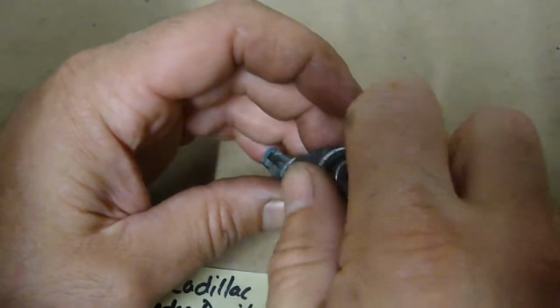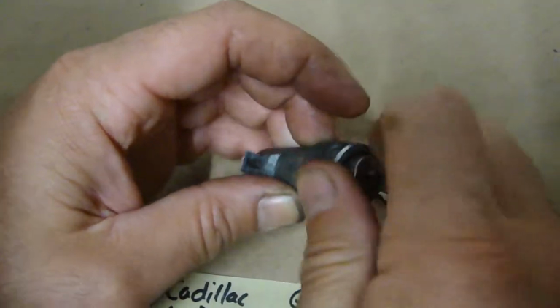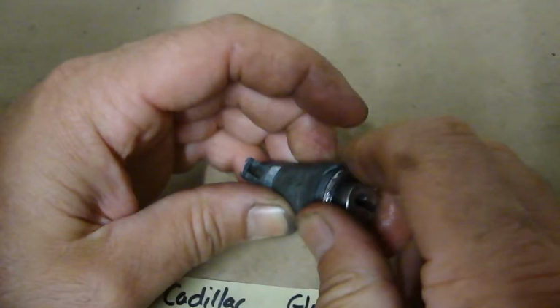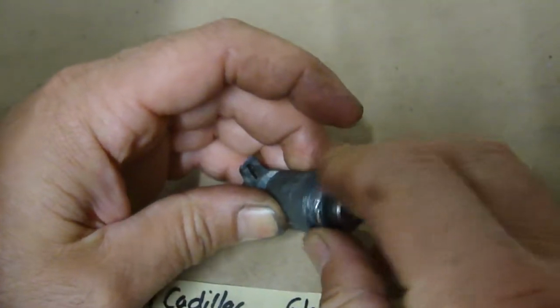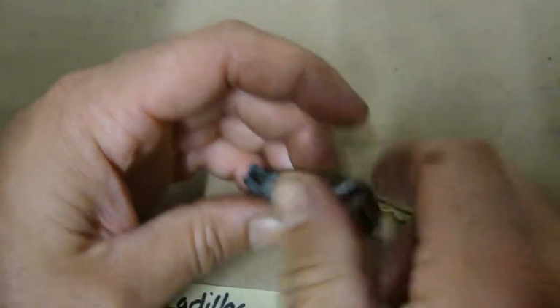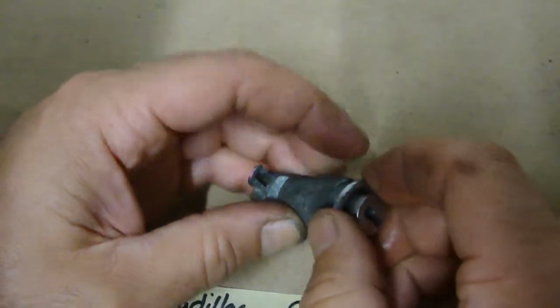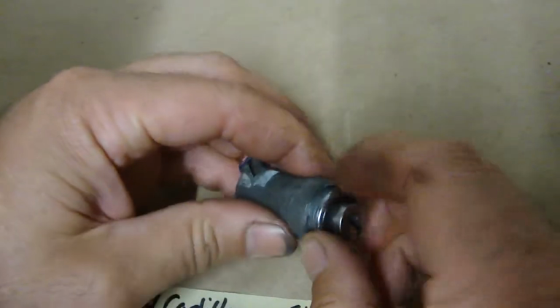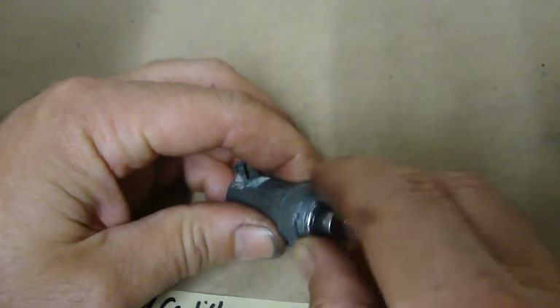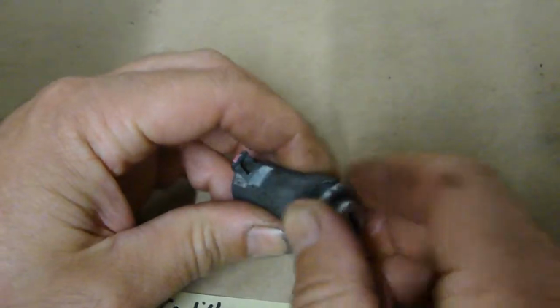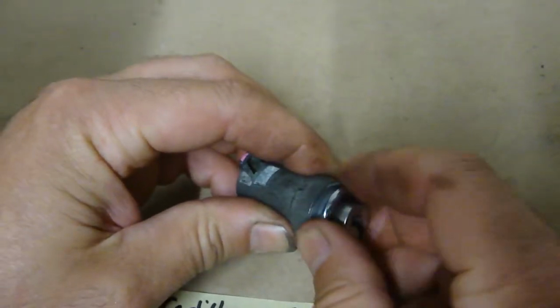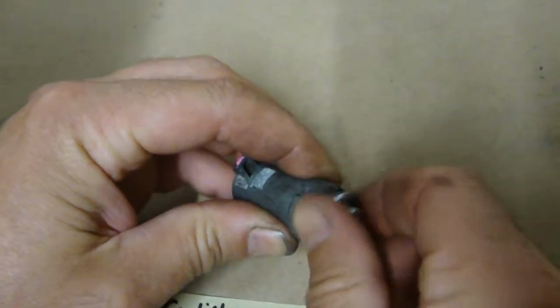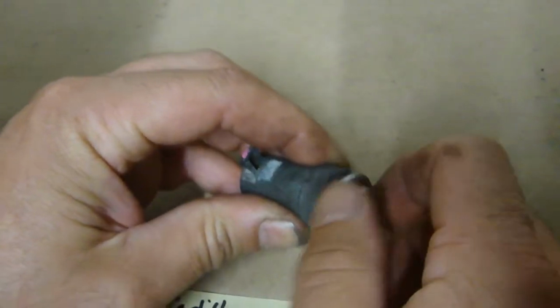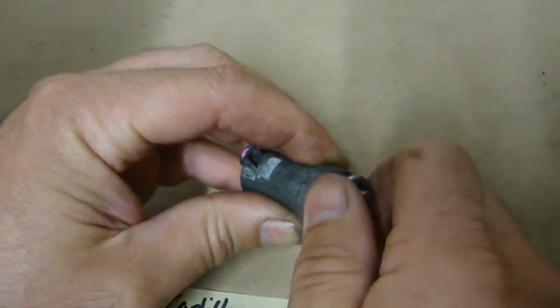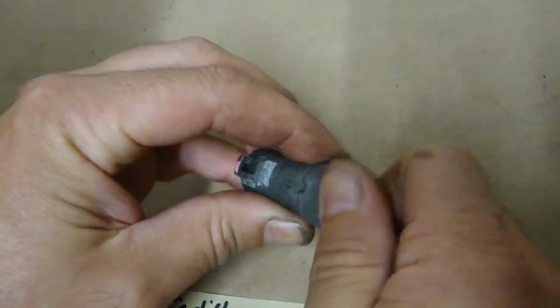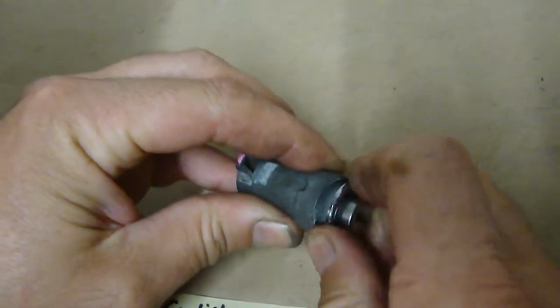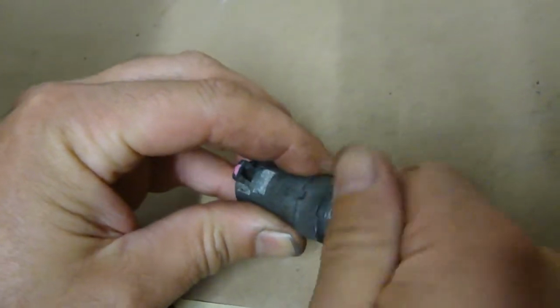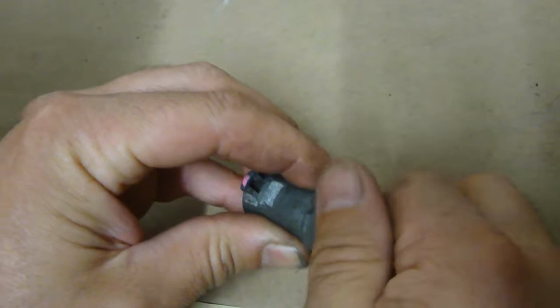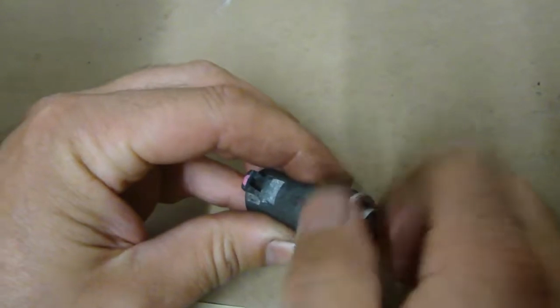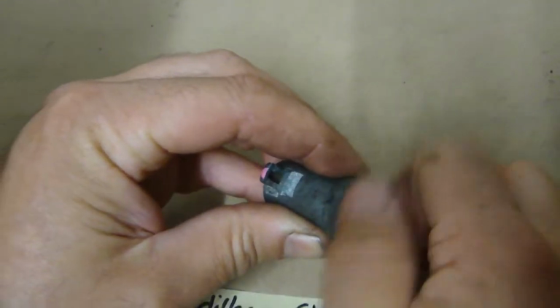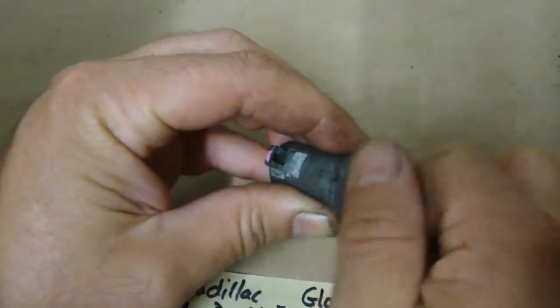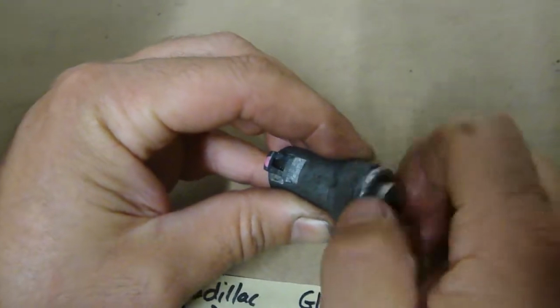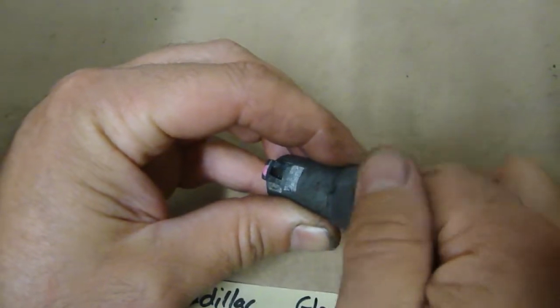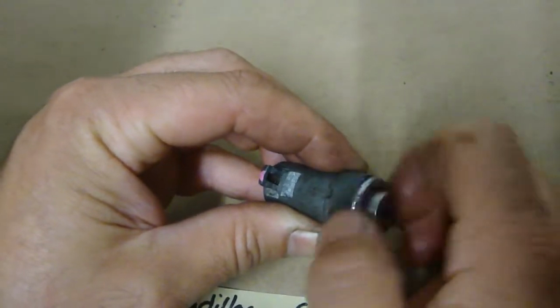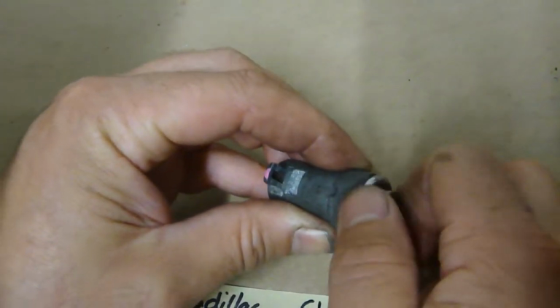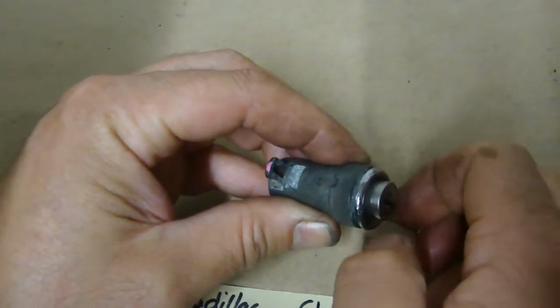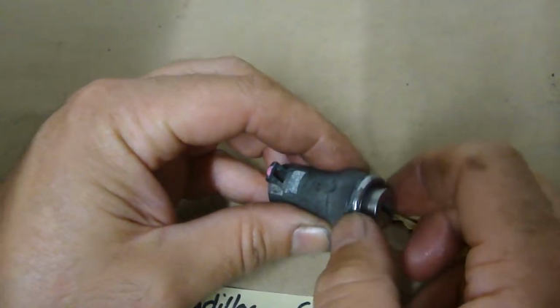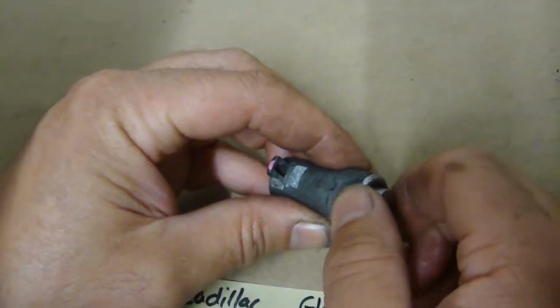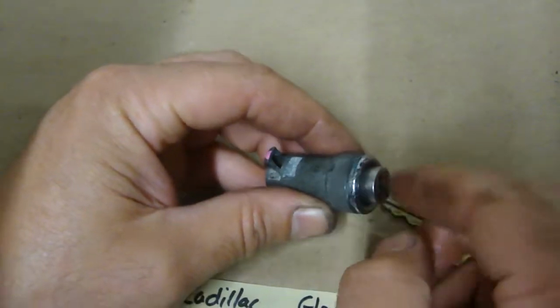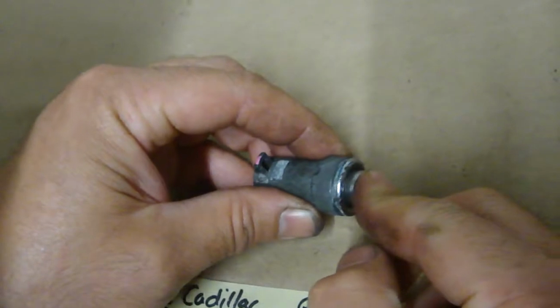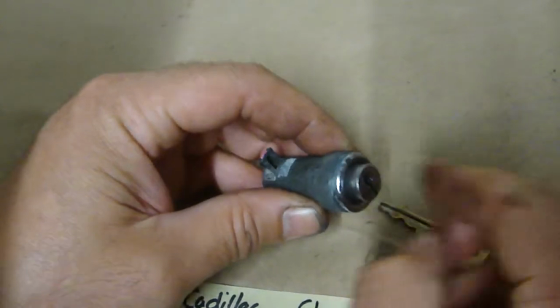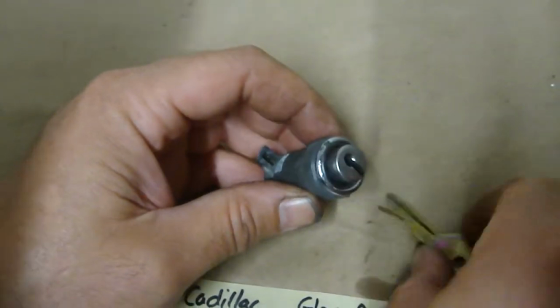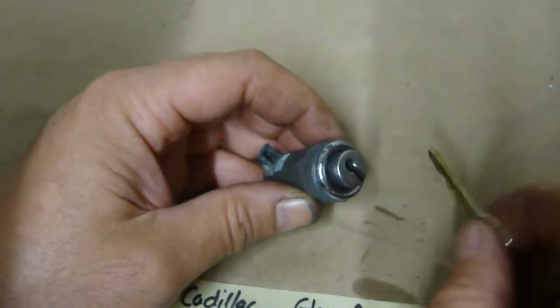Now don't cross thread it — there it goes. It can be stubborn, it's fine thread. Alright, there you go. That's locked.